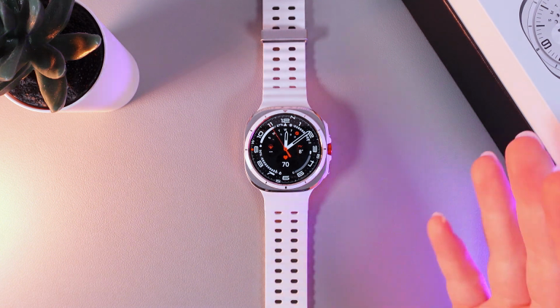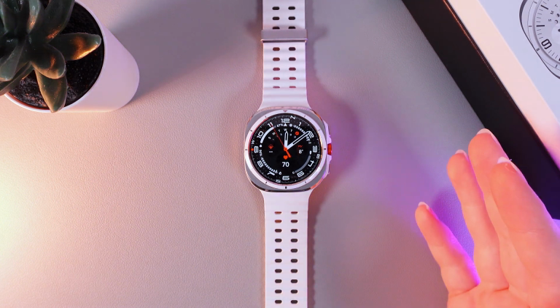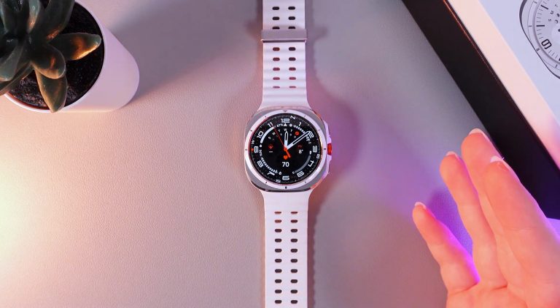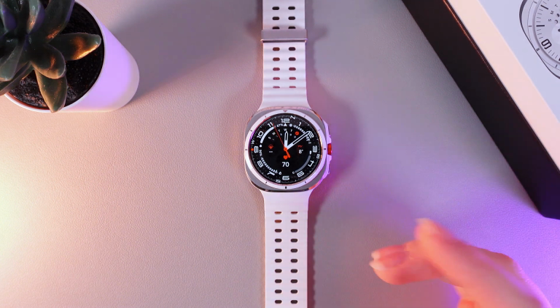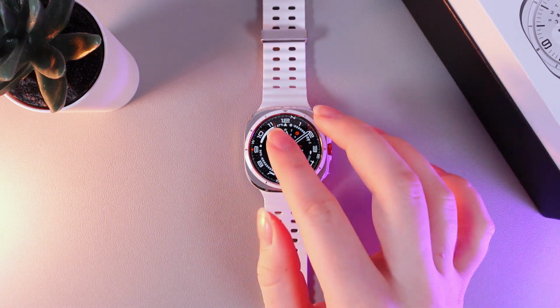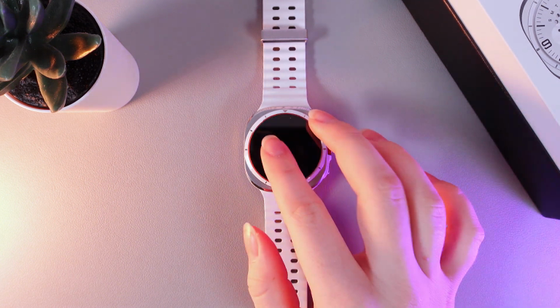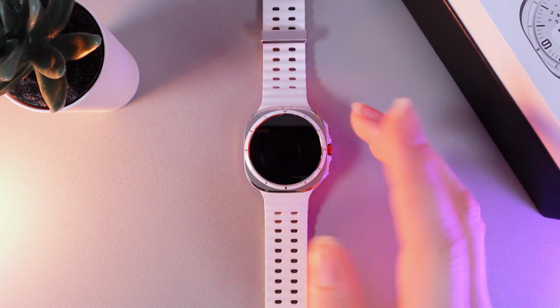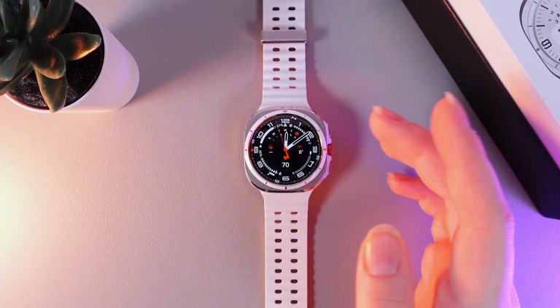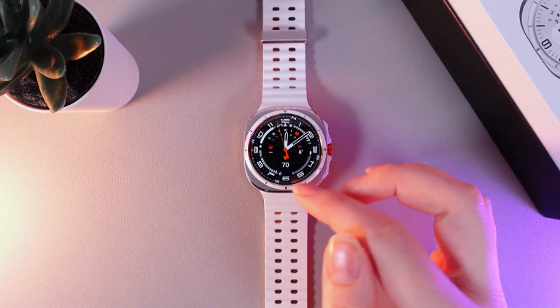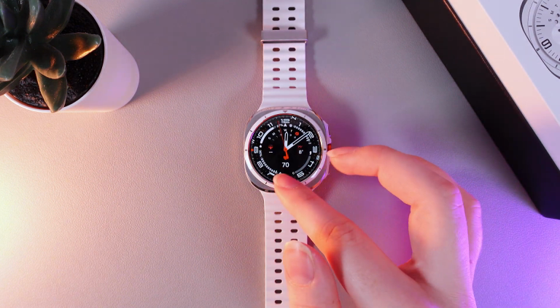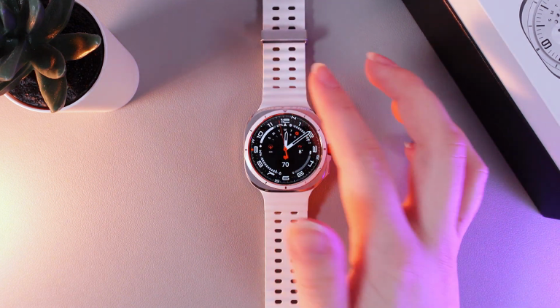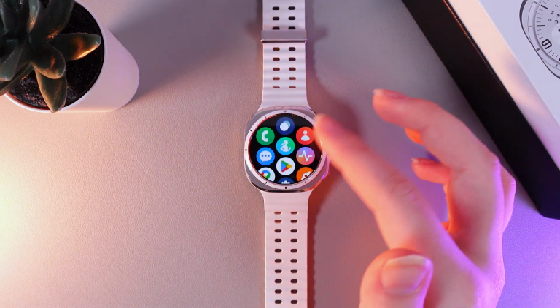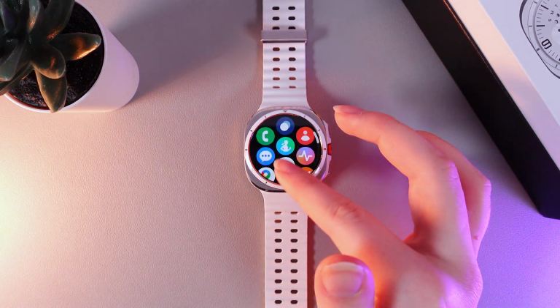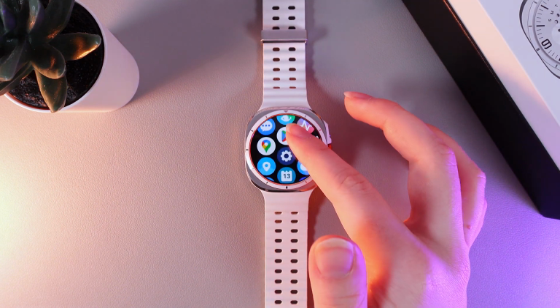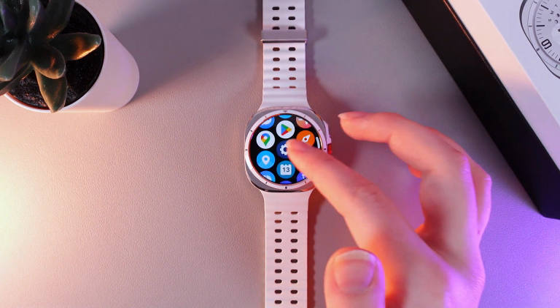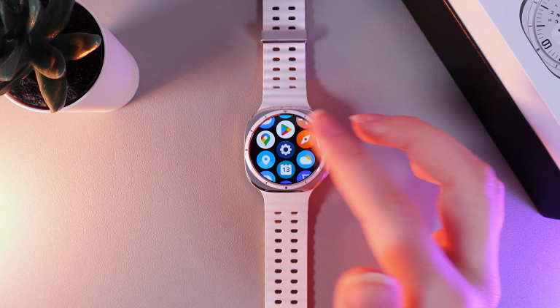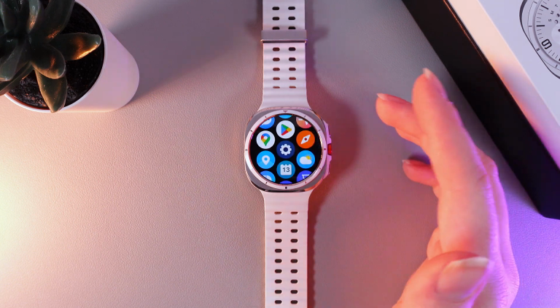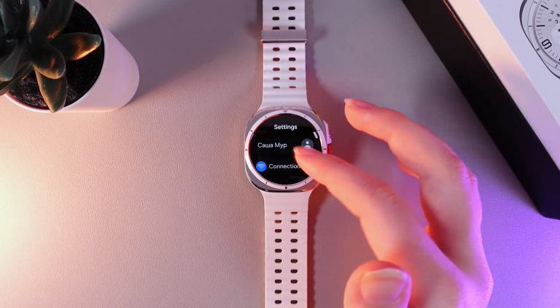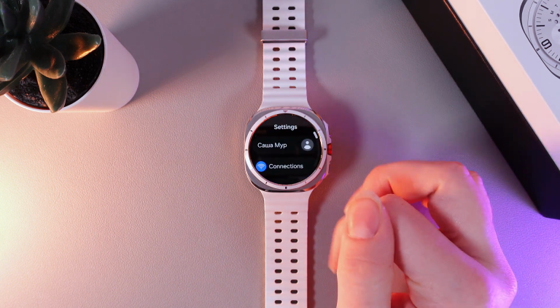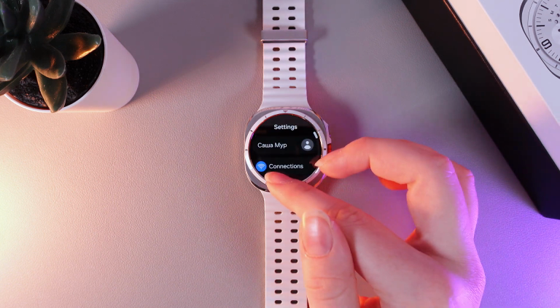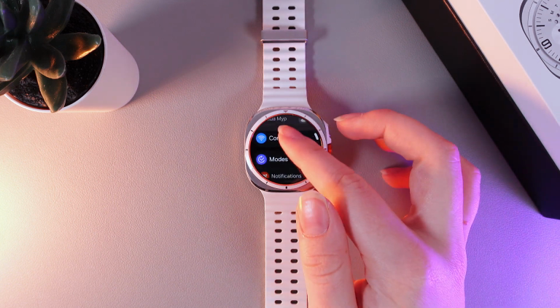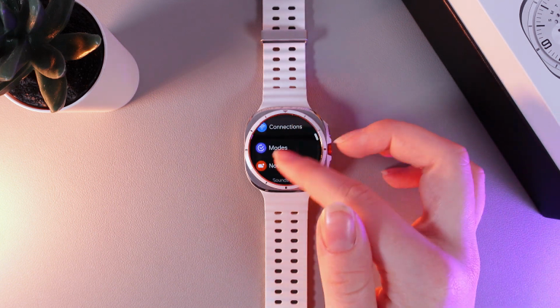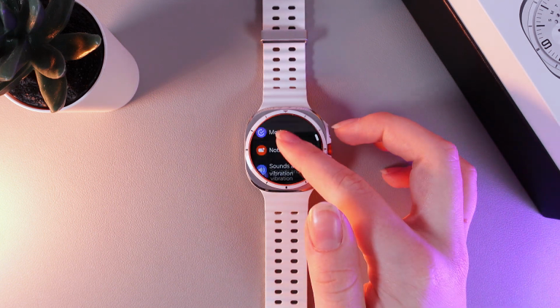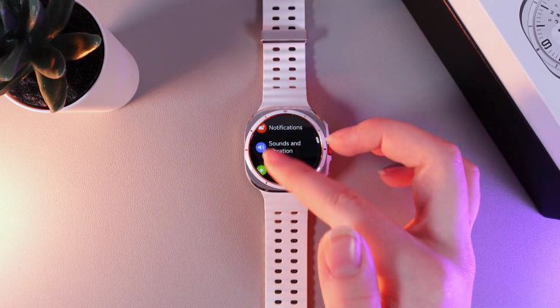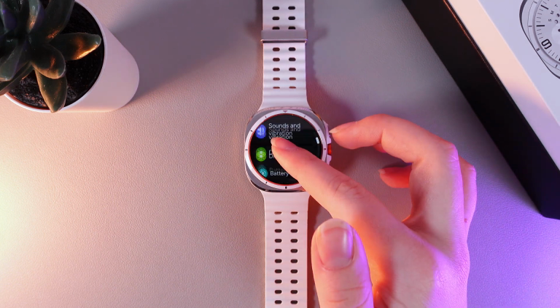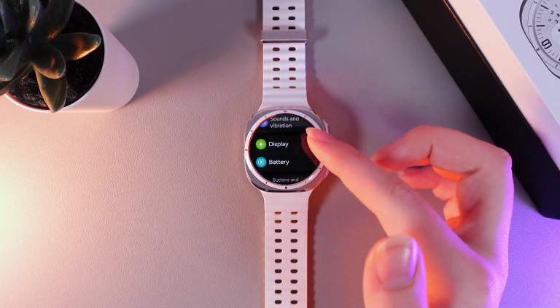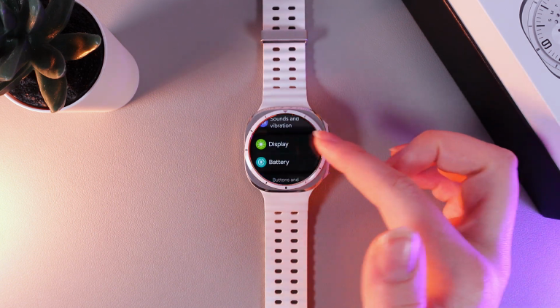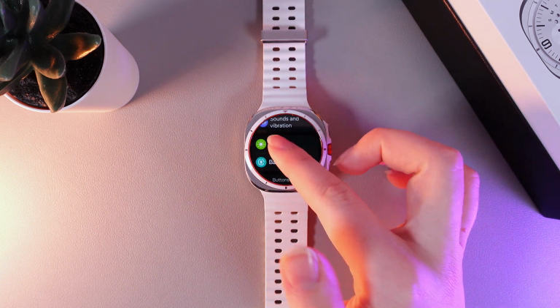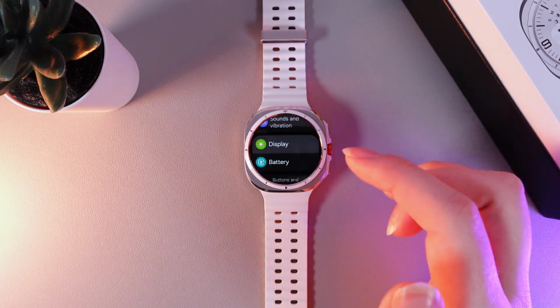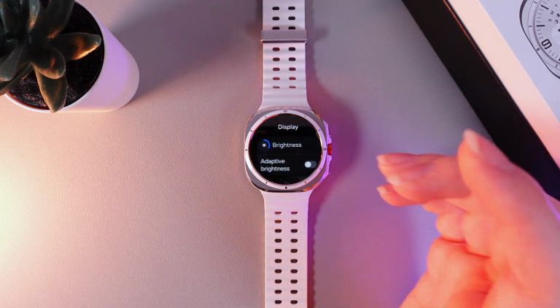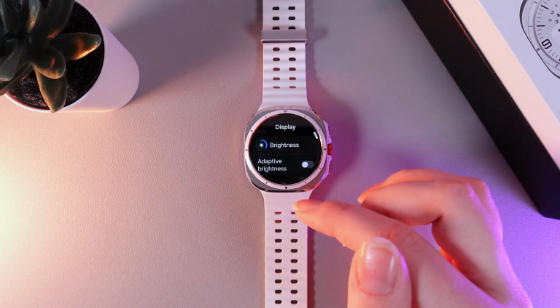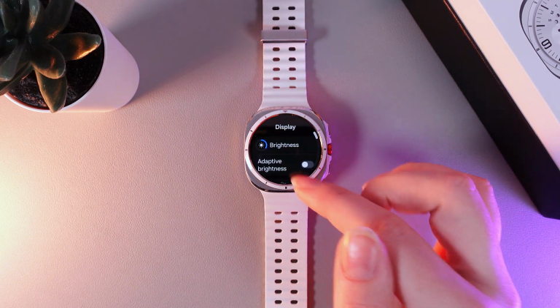As a first step we would need to wake up our watch and then swipe up and go to the settings. Then scroll down until you'll see this tab which is named Display and go in there.